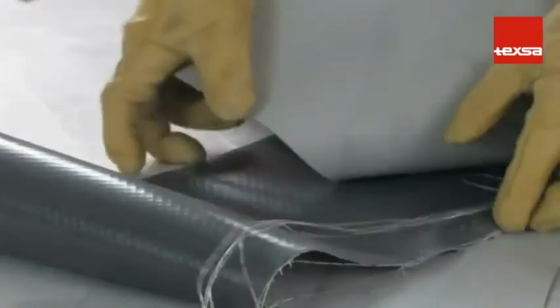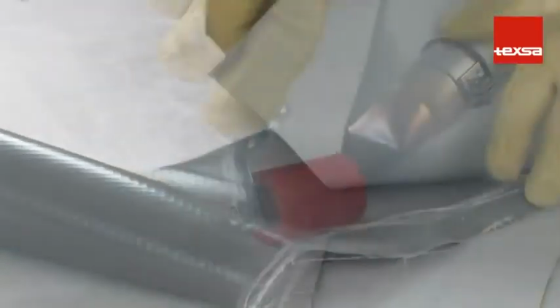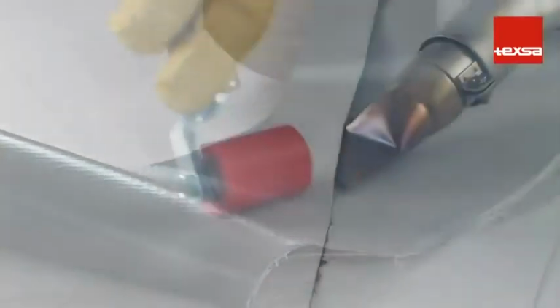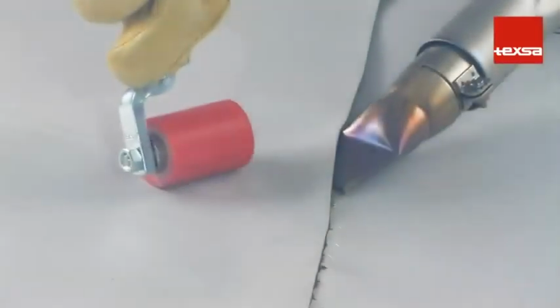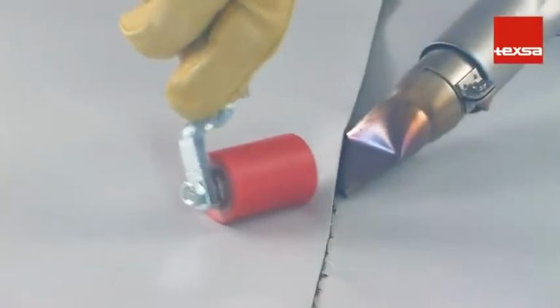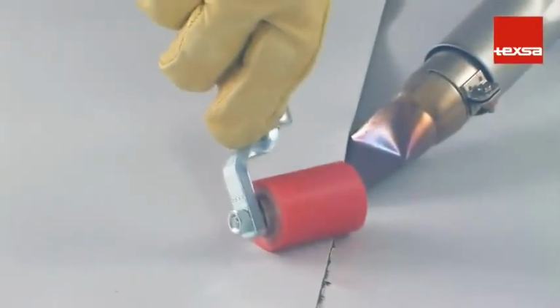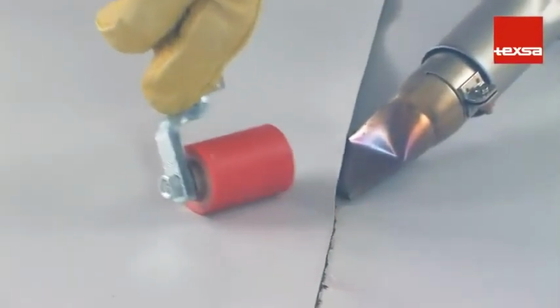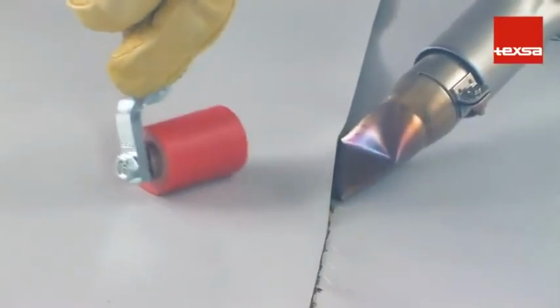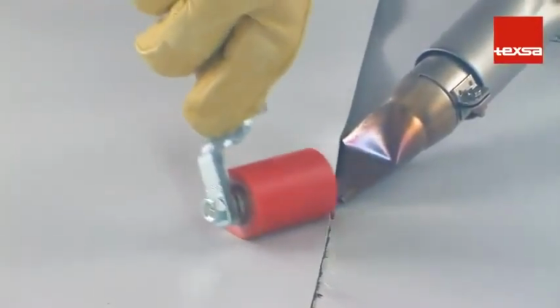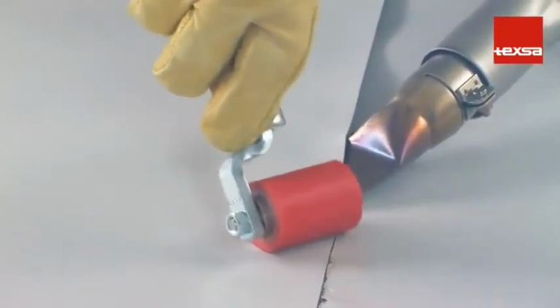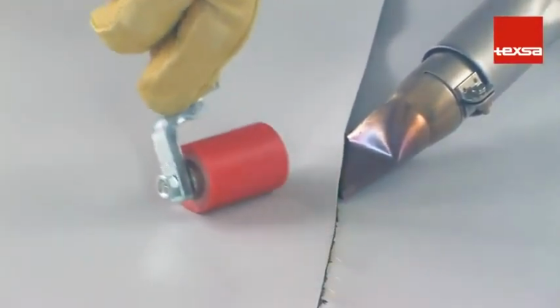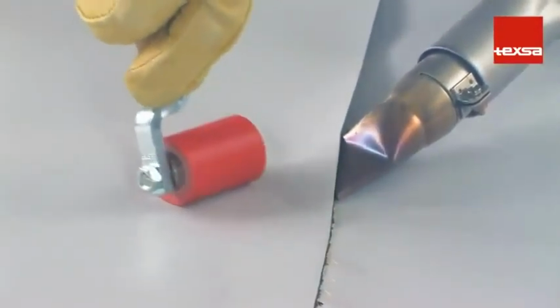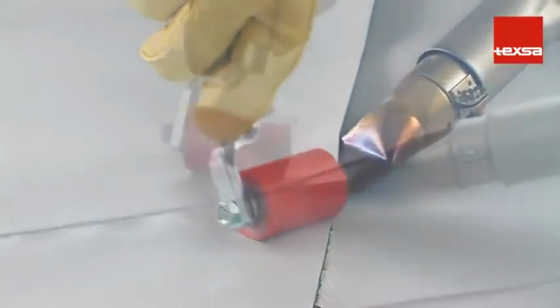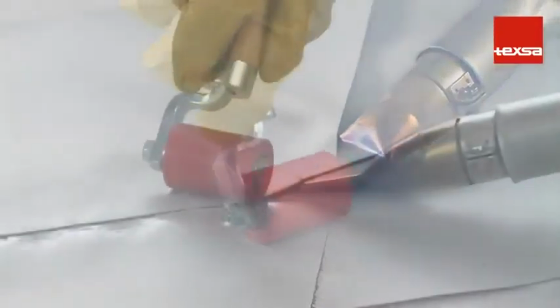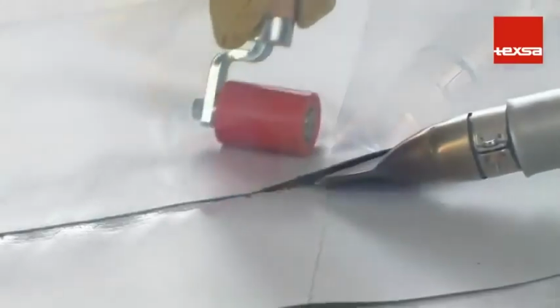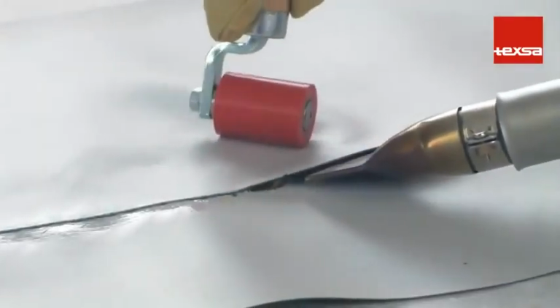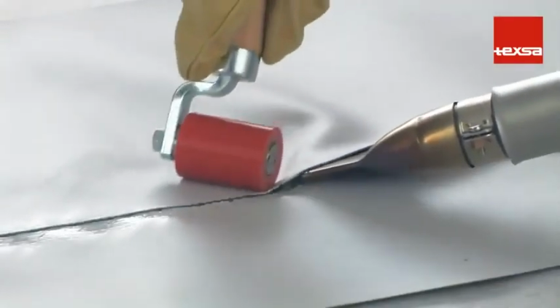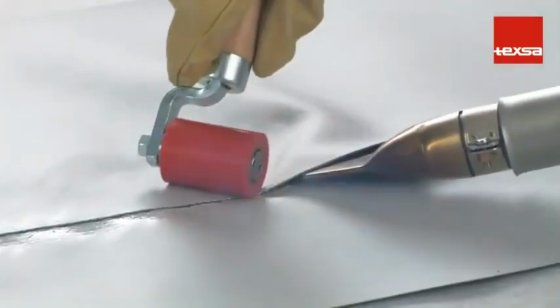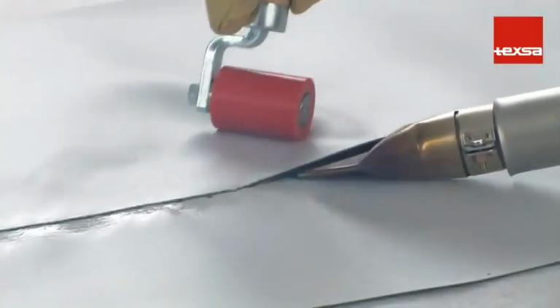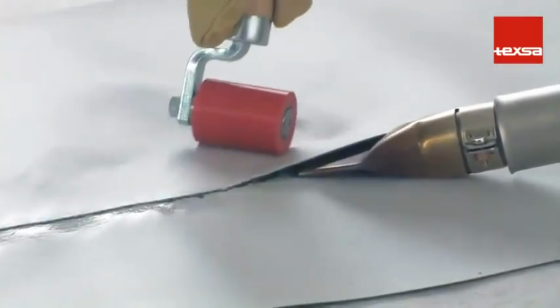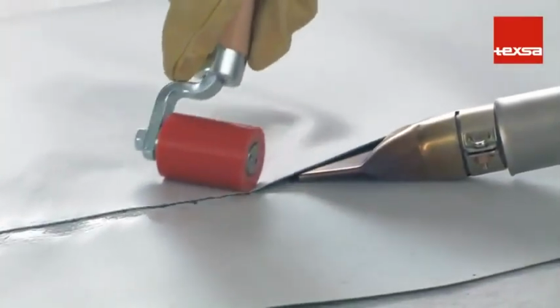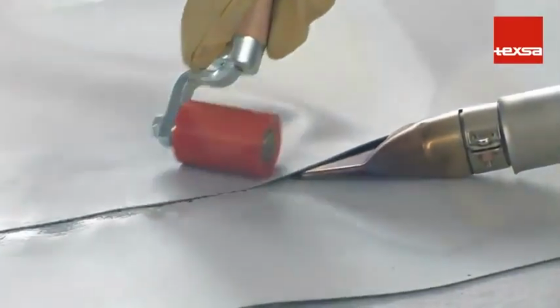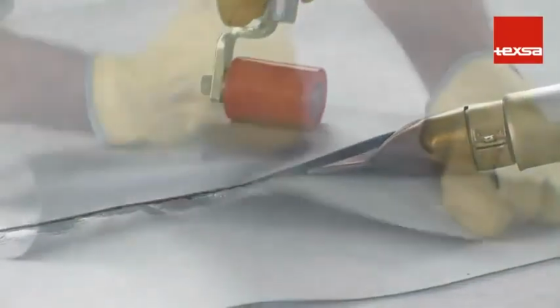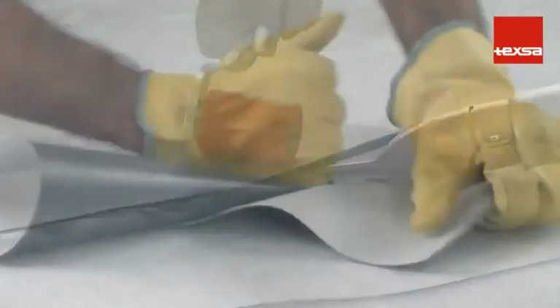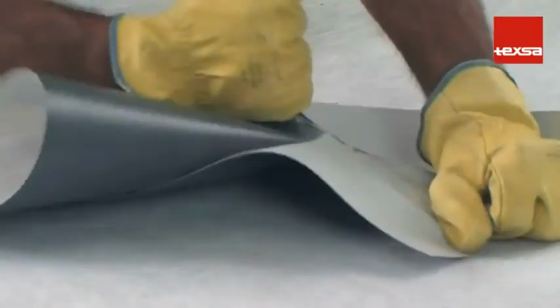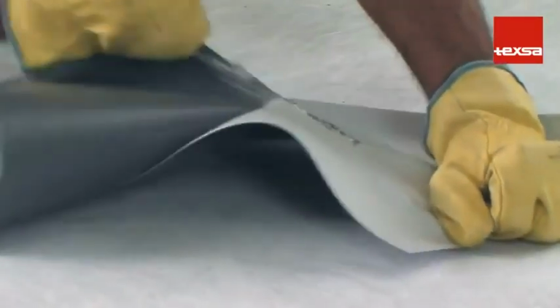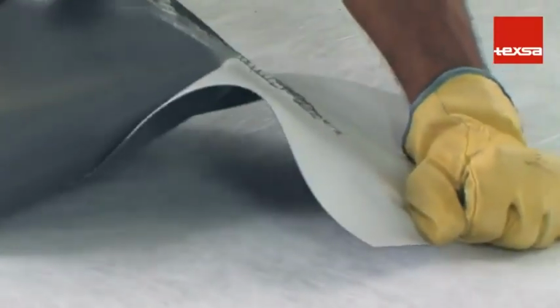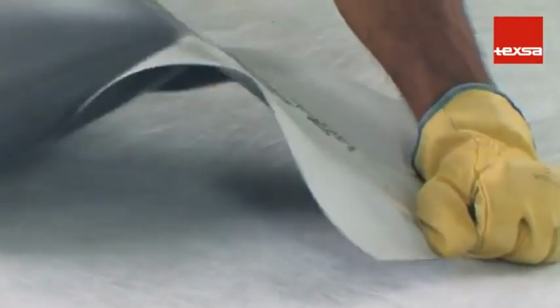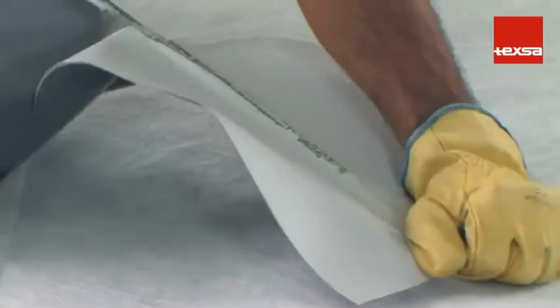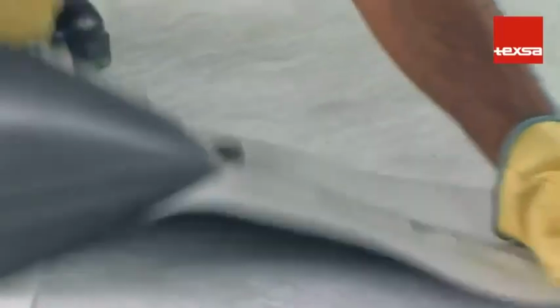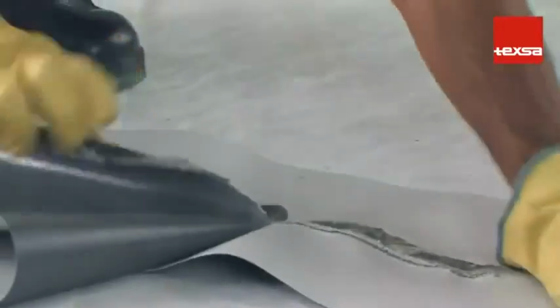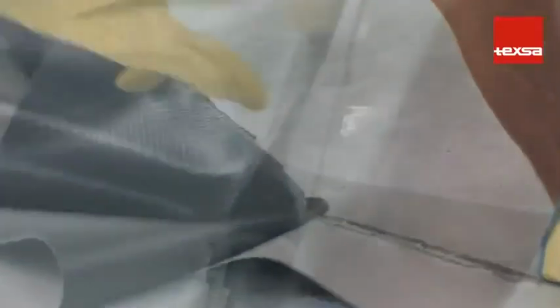If the temperature is too high, the membrane will scorch and will not weld correctly. When pulling on the weld, we see how the membrane deteriorates.